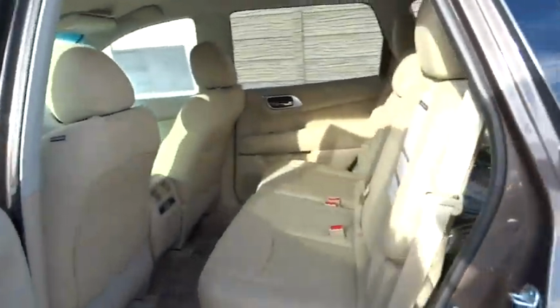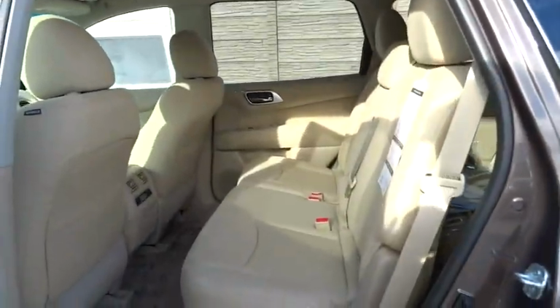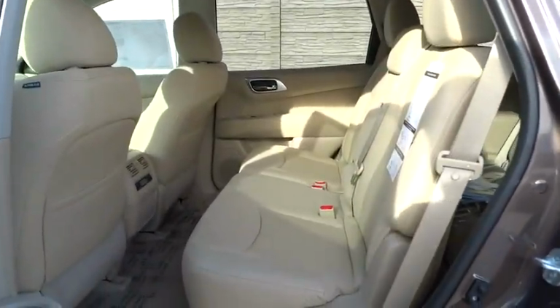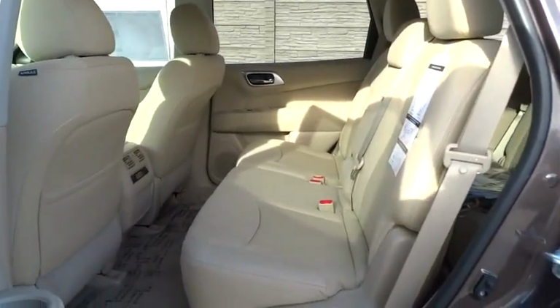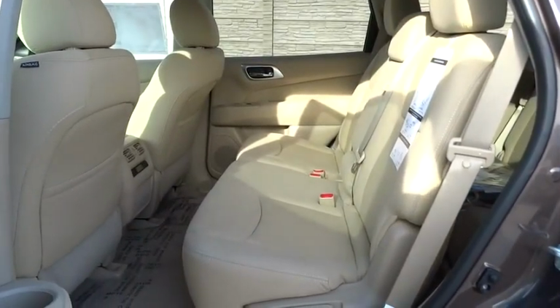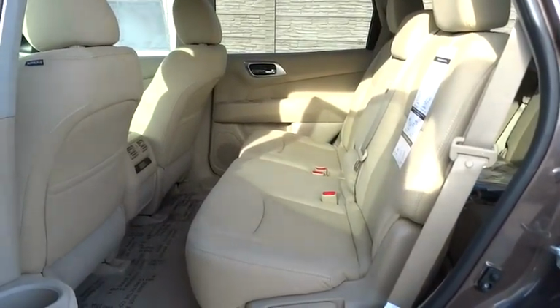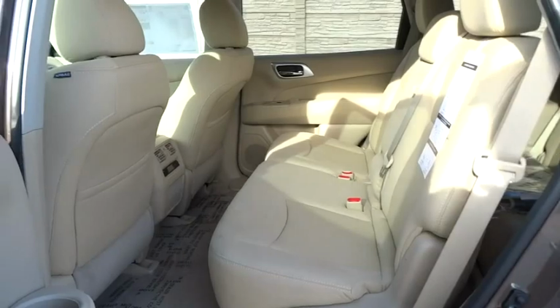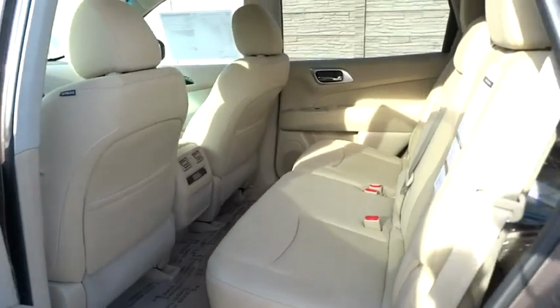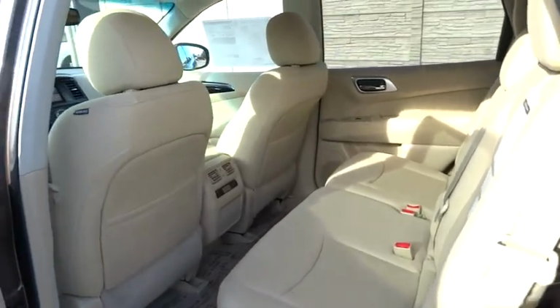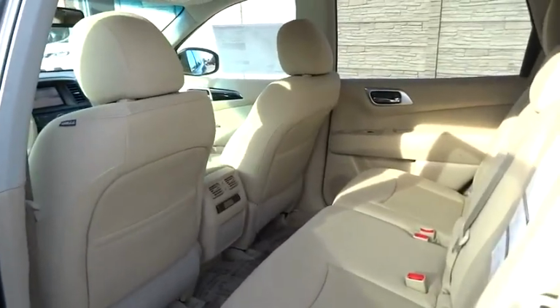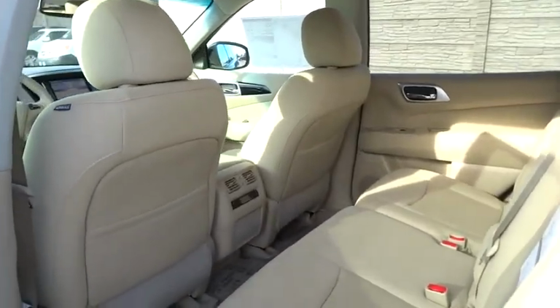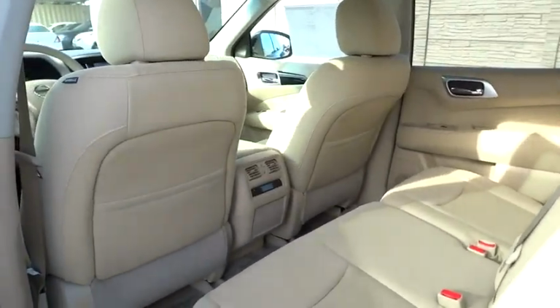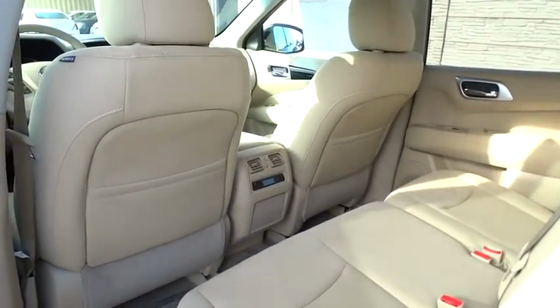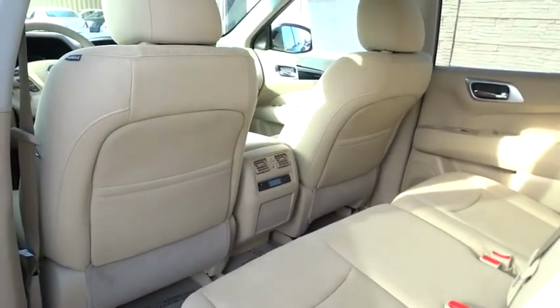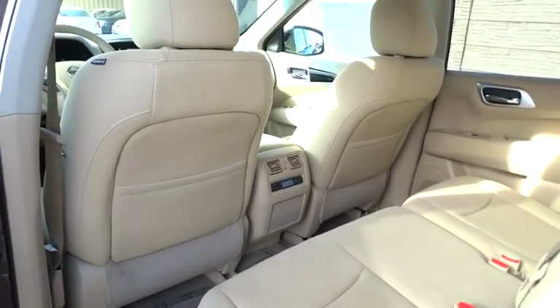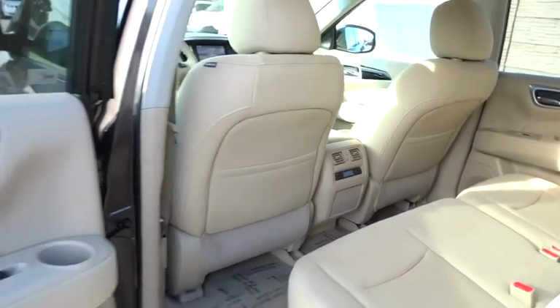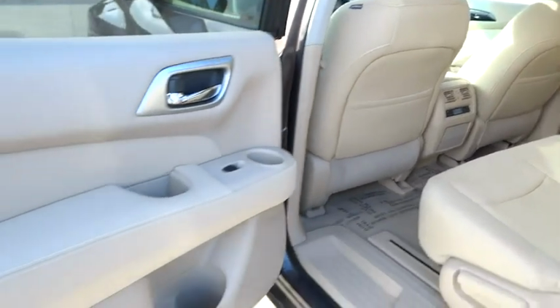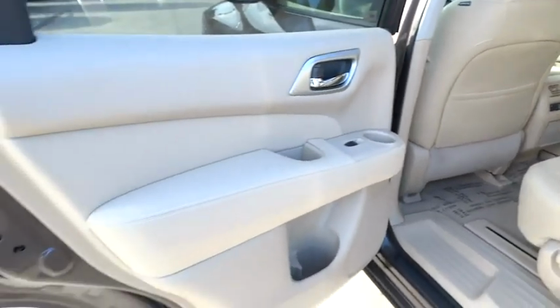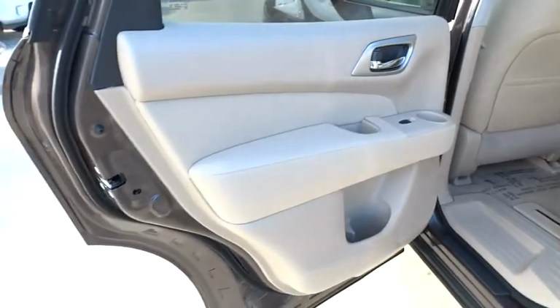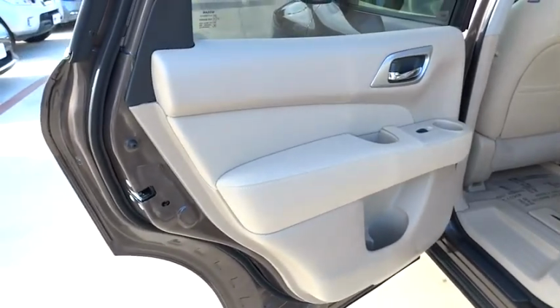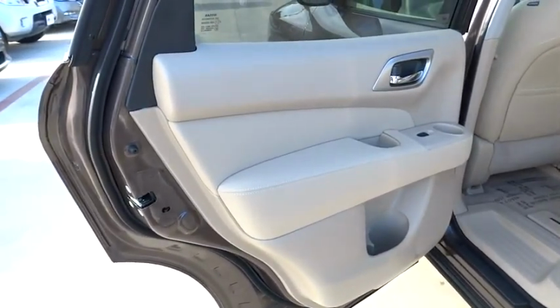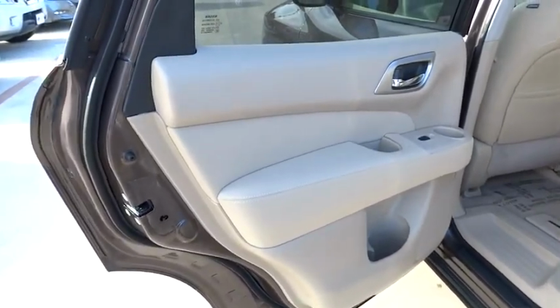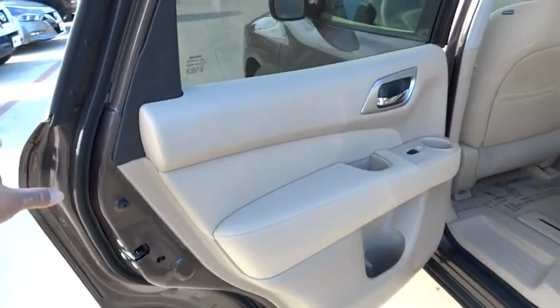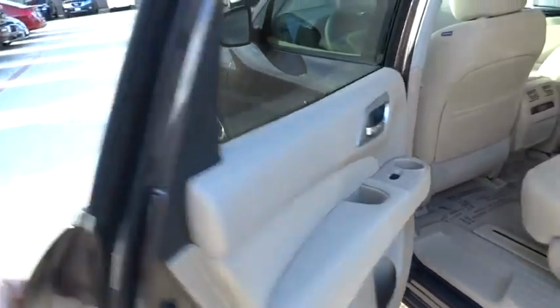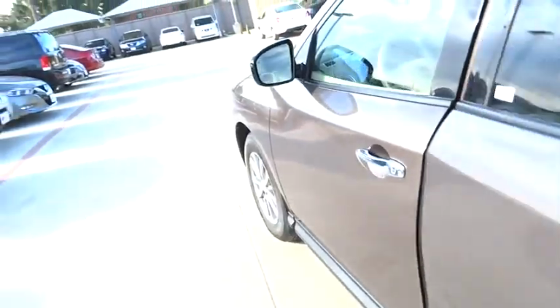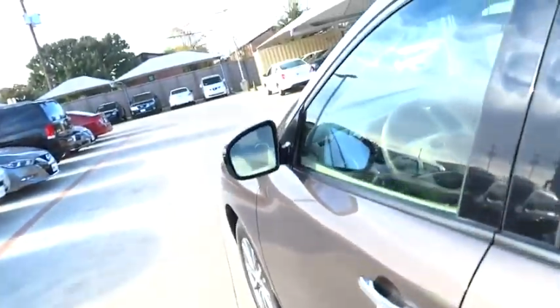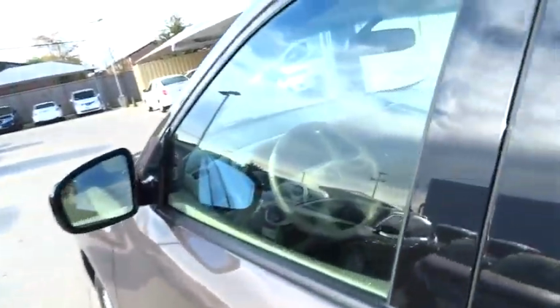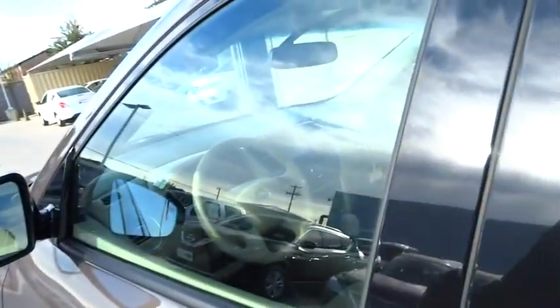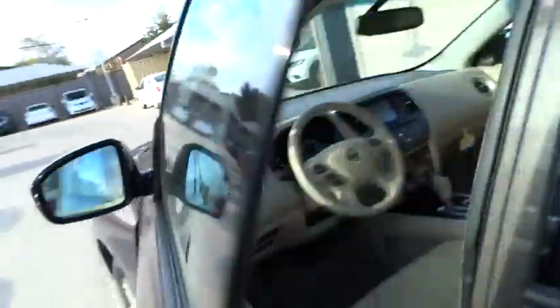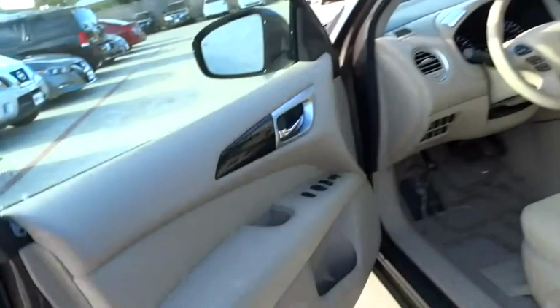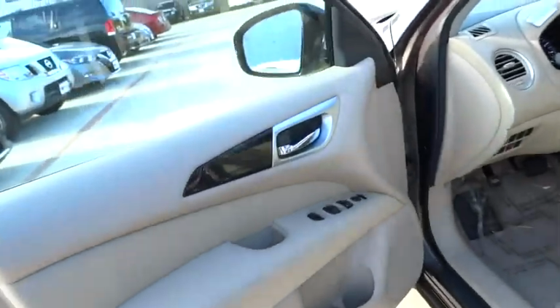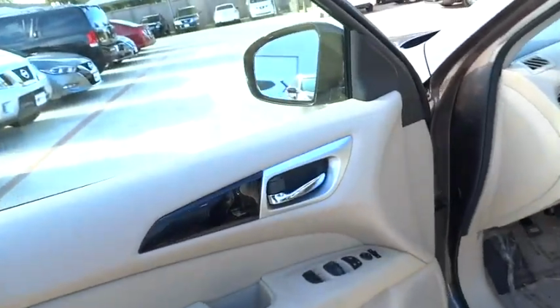Bluetooth, power steering, adjustable steering wheel, driver airbag, cruise control, aluminum wheels, four-wheel disc brakes, keyless start, AM FM stereo radio, climate control, rear defrost, FWD.